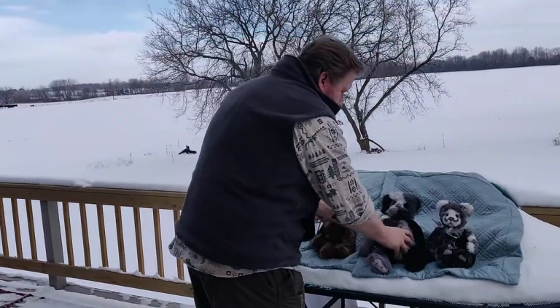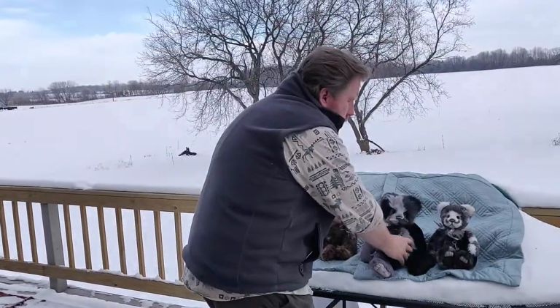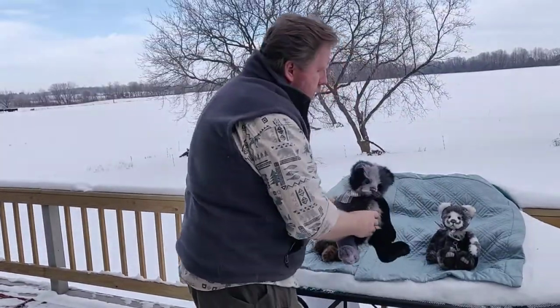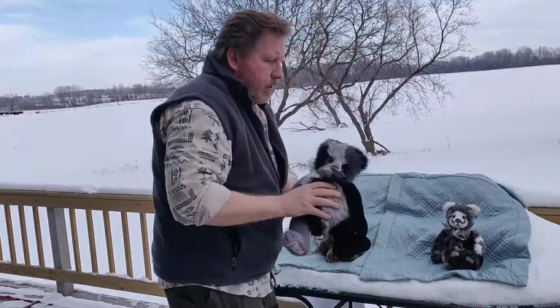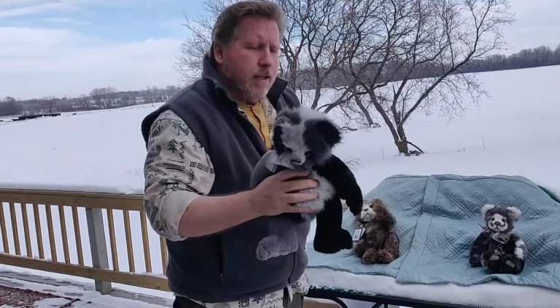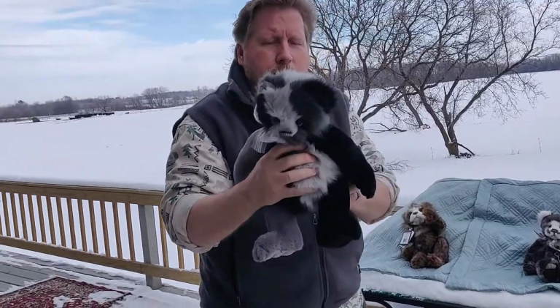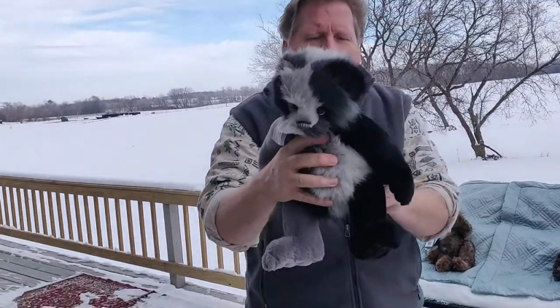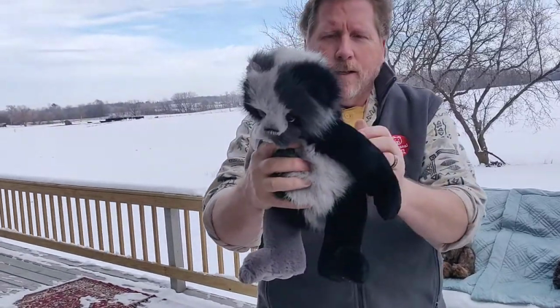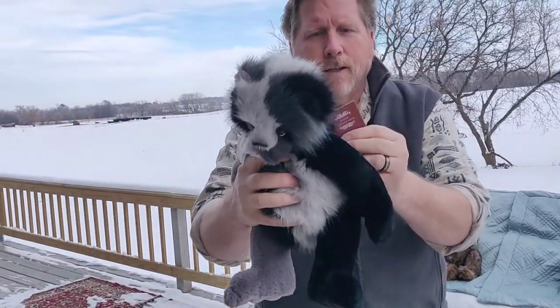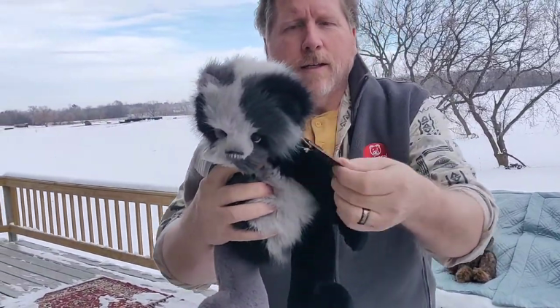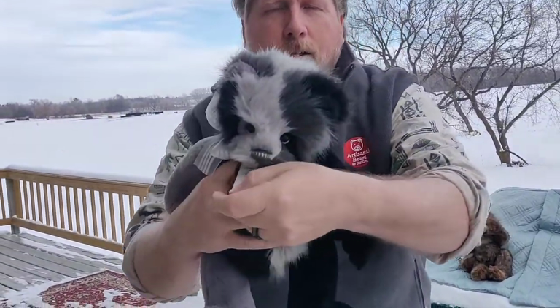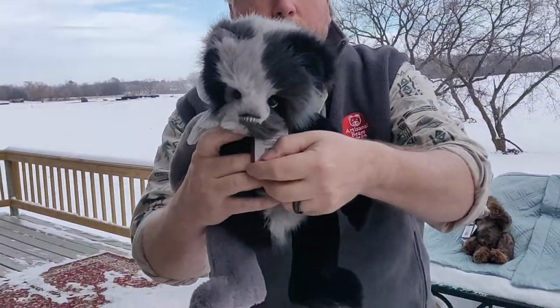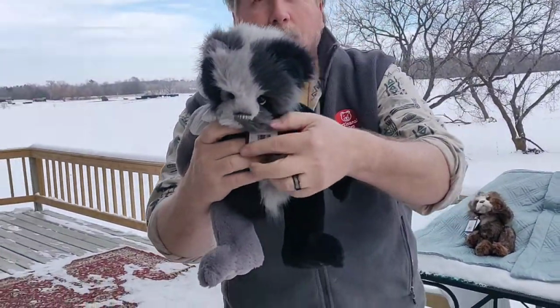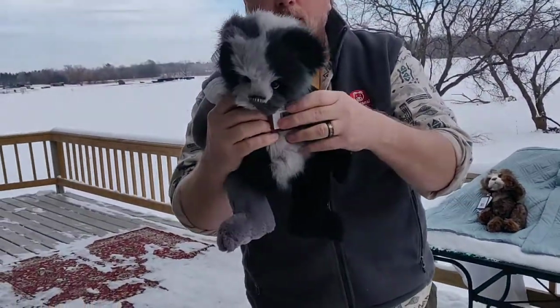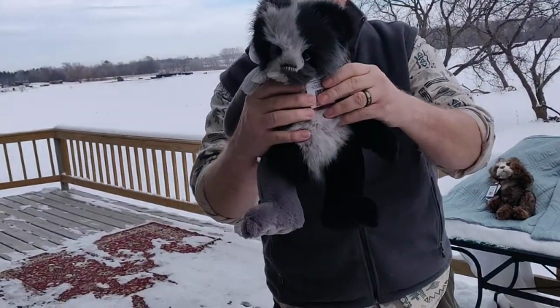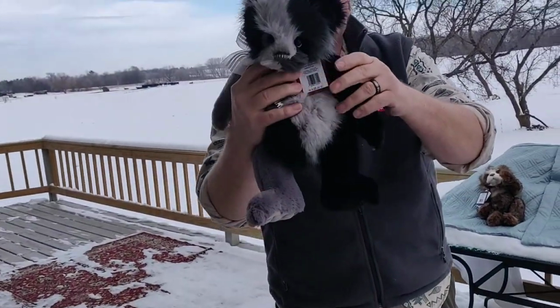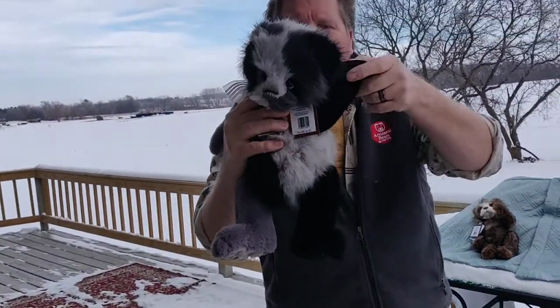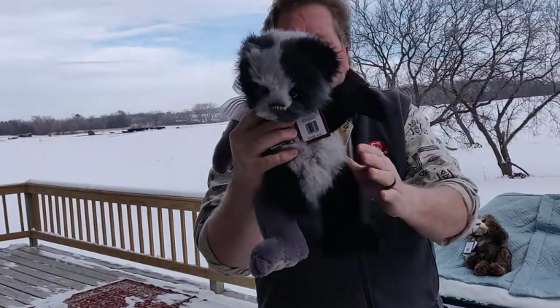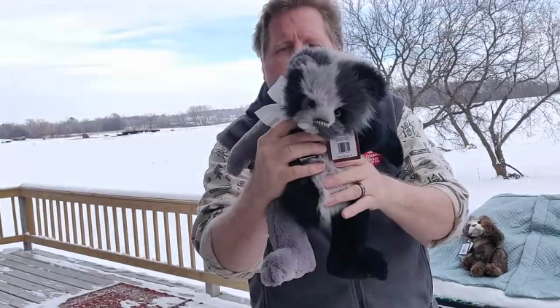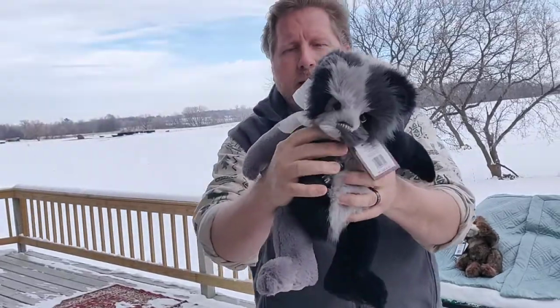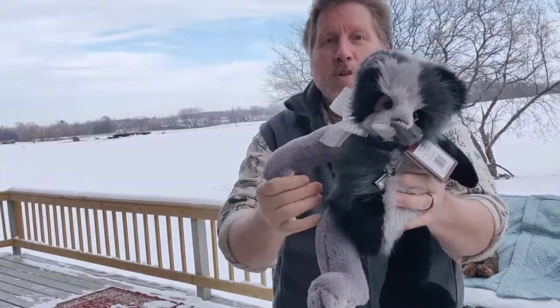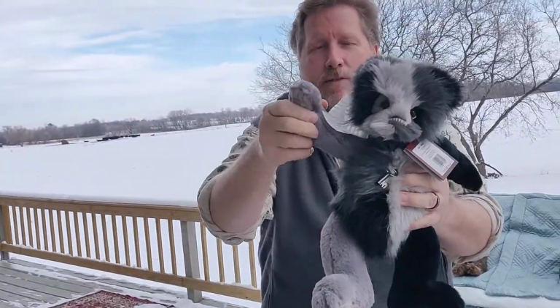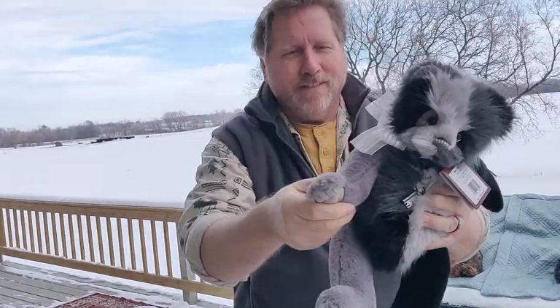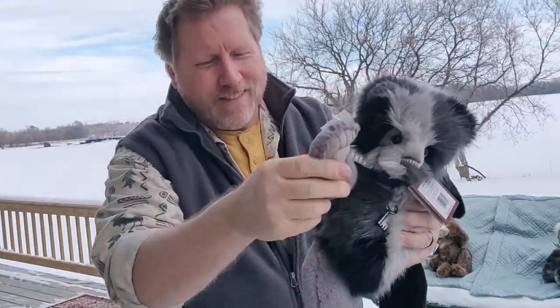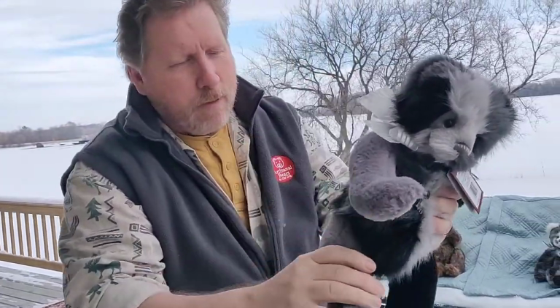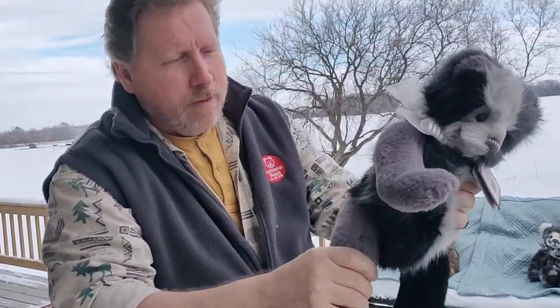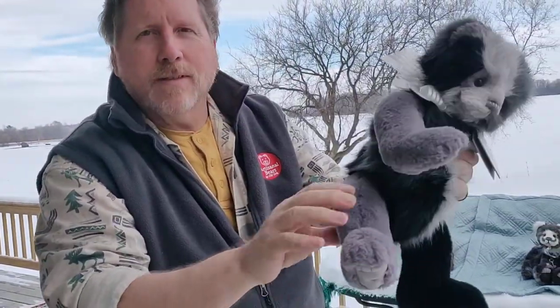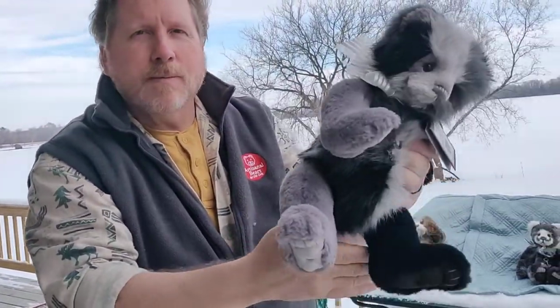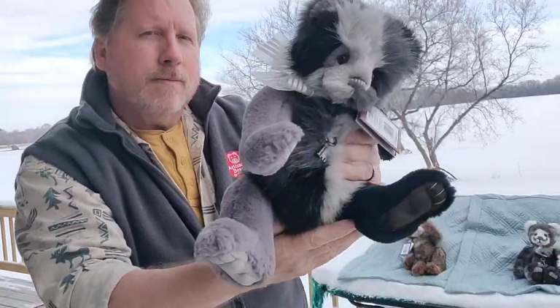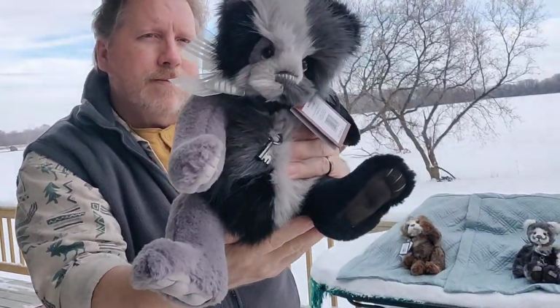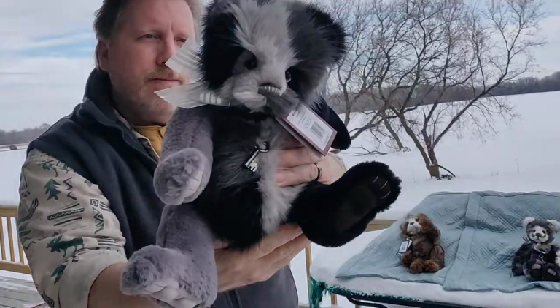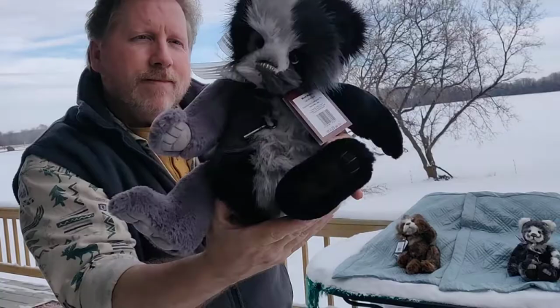Mishmash is 16 and a half inches, so a little bigger. Kind of a patchwork if you see the different colored limbs. Mishmash is soft, he's gray and black, and he's $97.50.